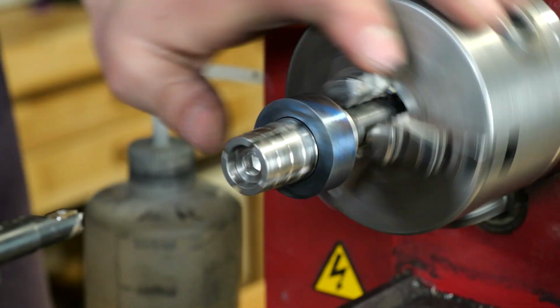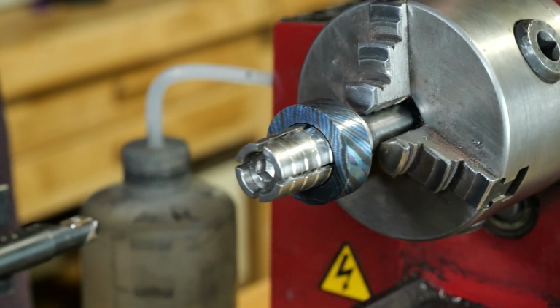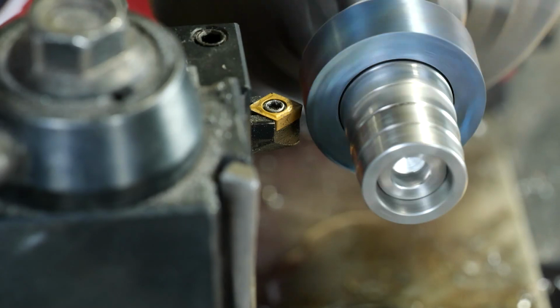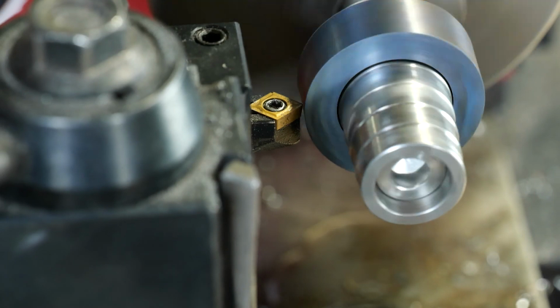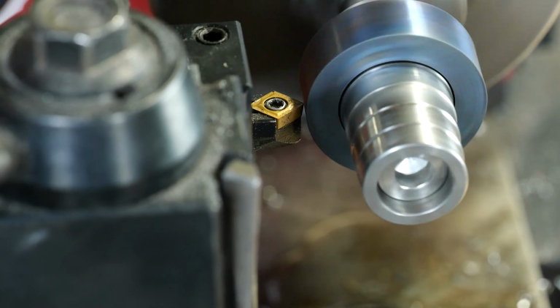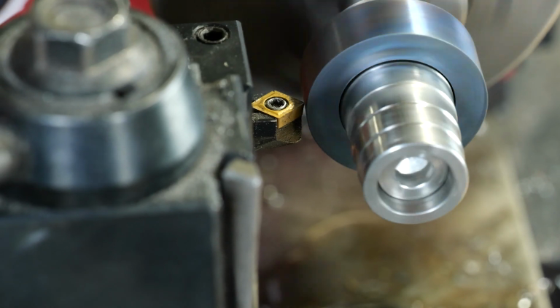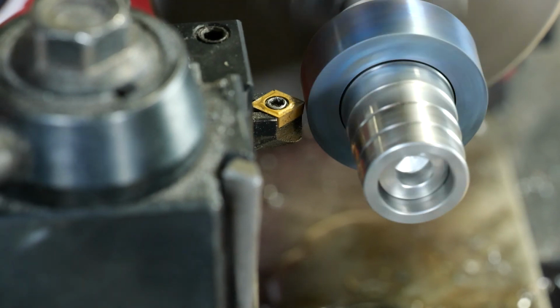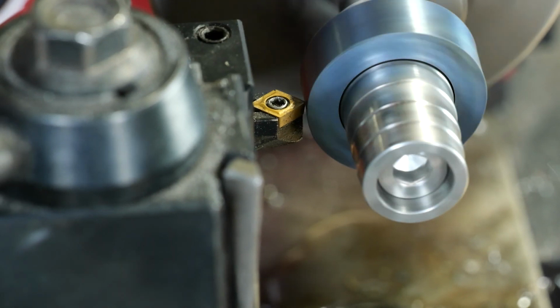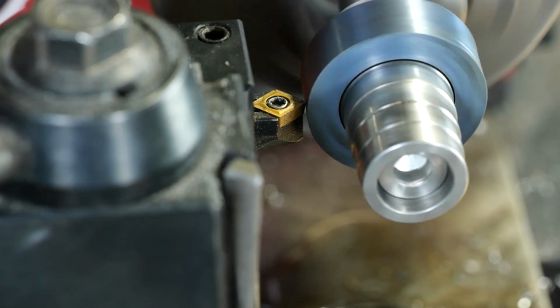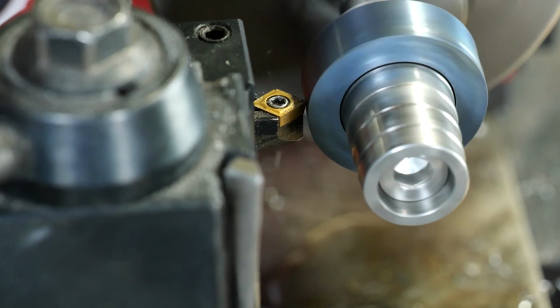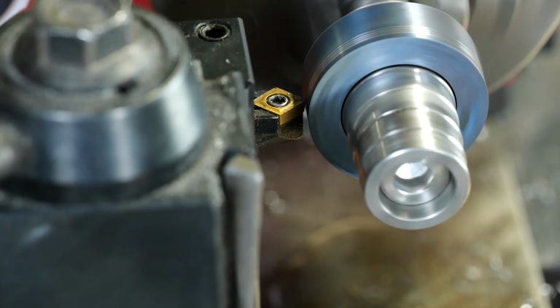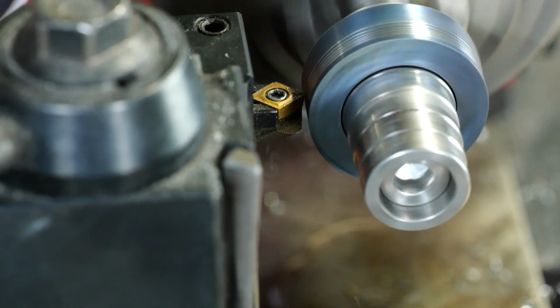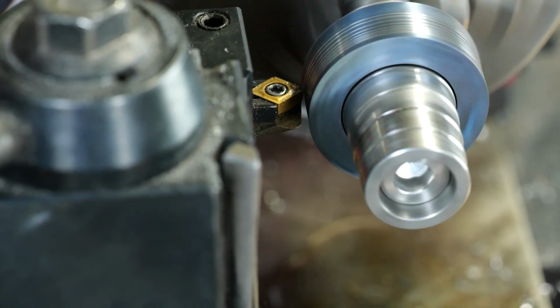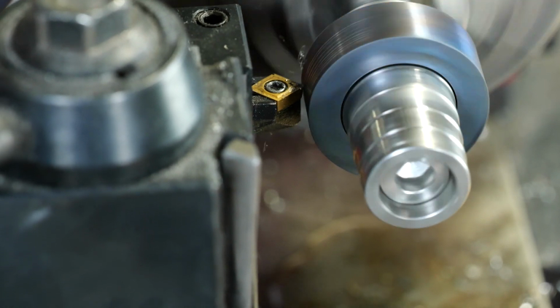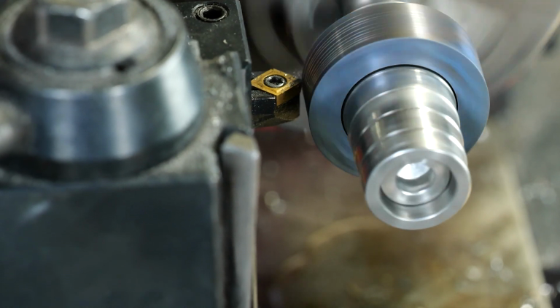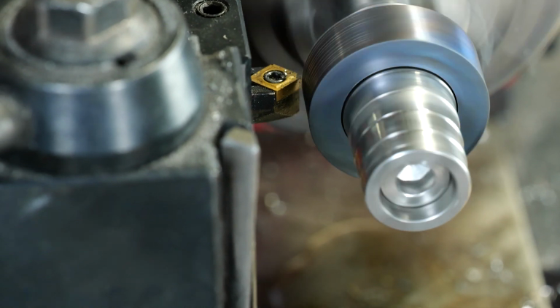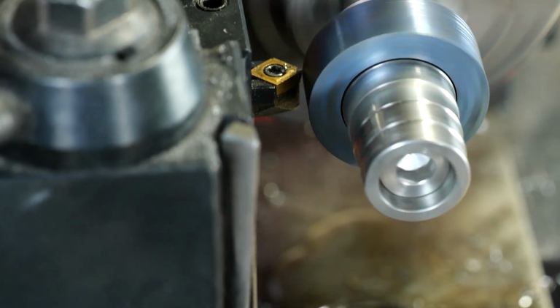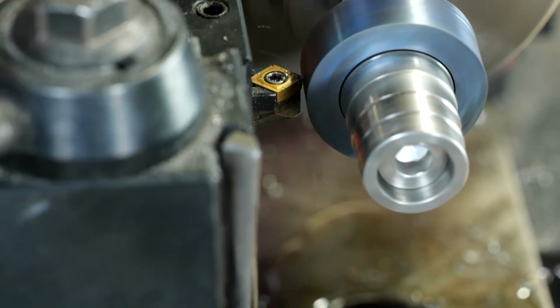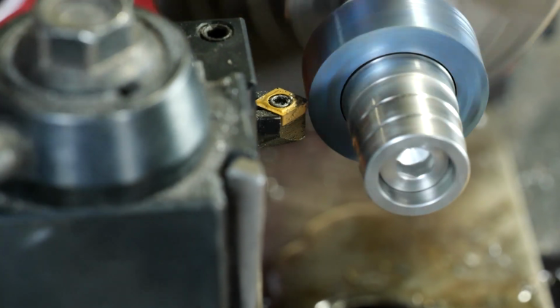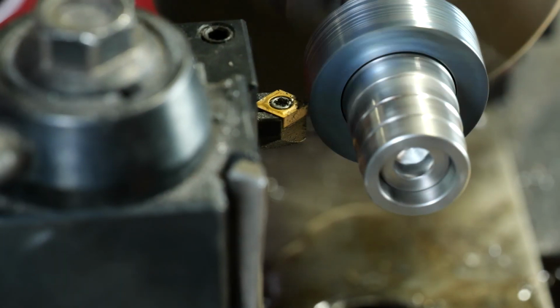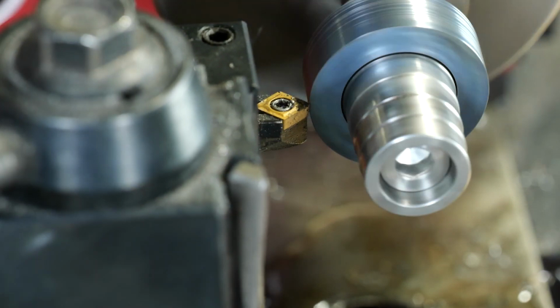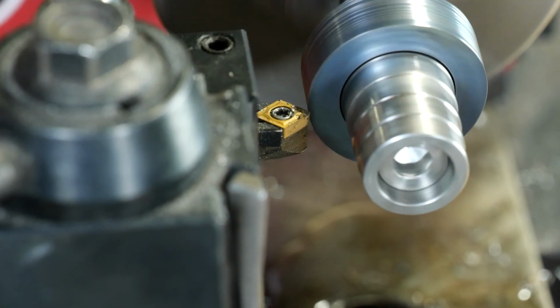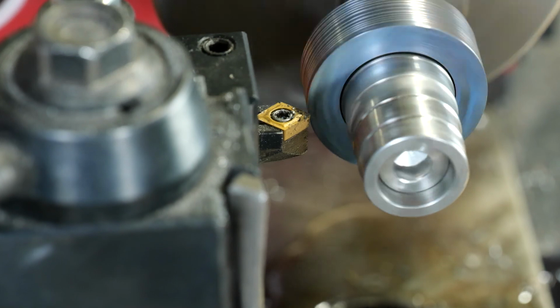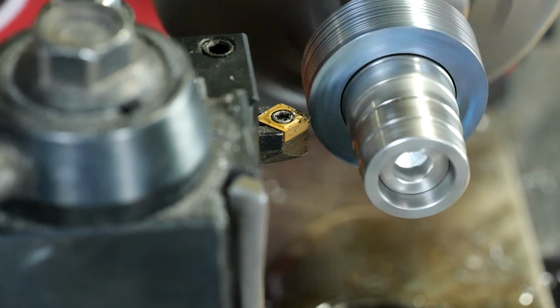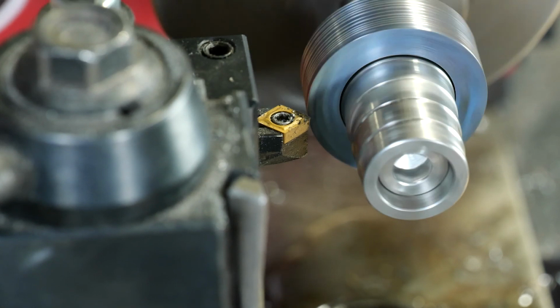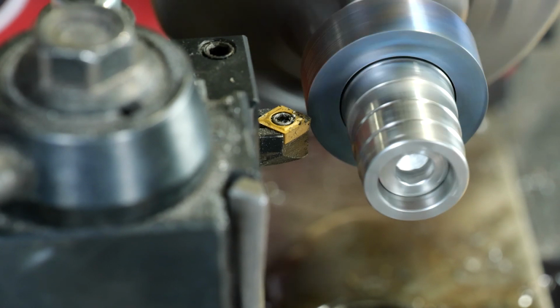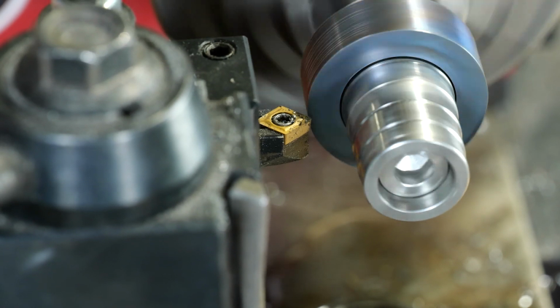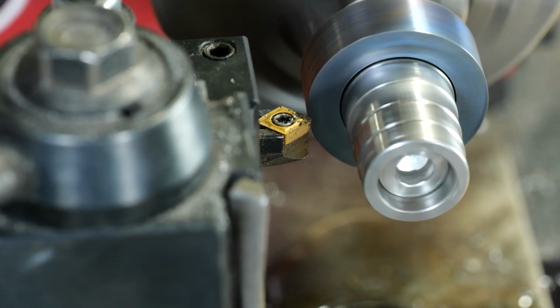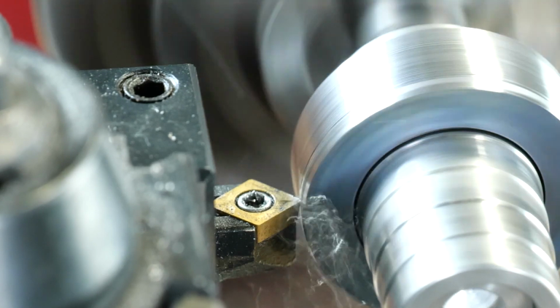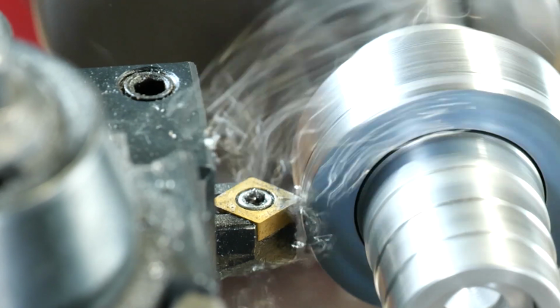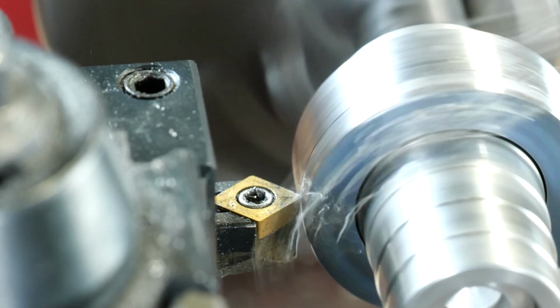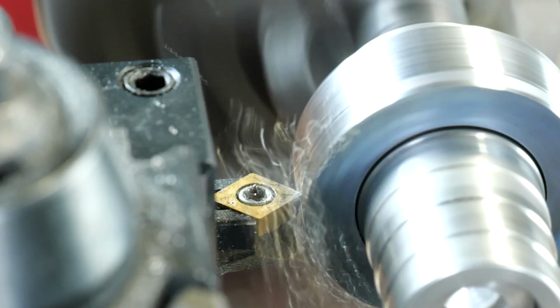Now we're turning down the outside diameter of the ring. It's a very slow process but it's all worth it — we just want to take care of it and make sure that it looks good.